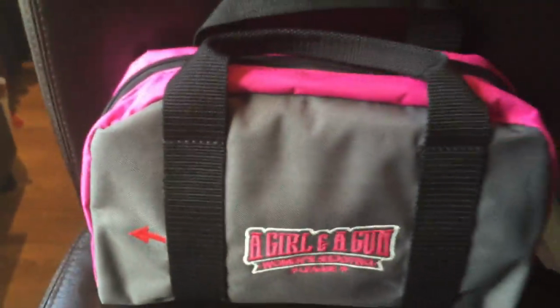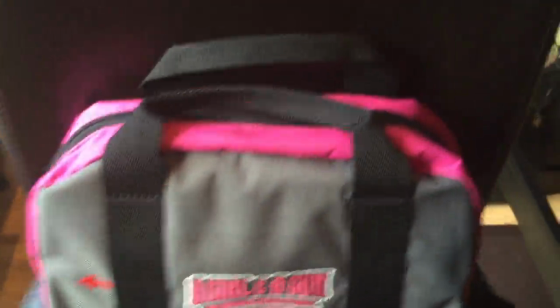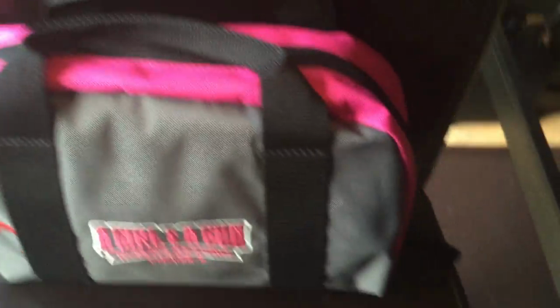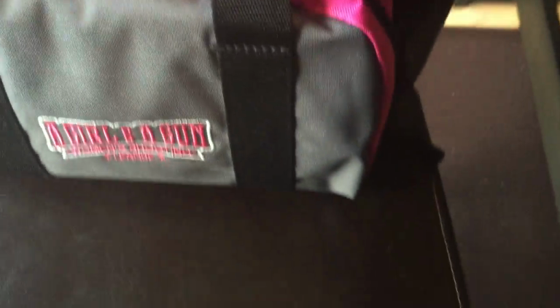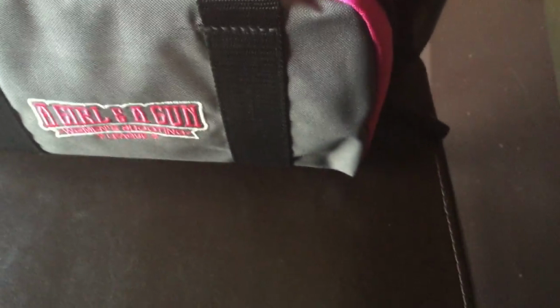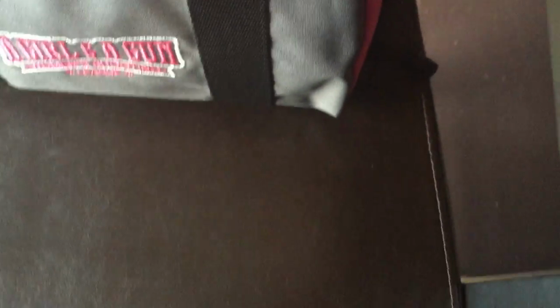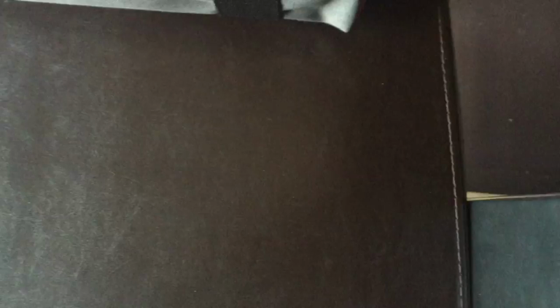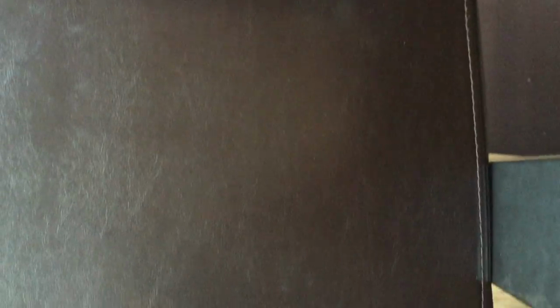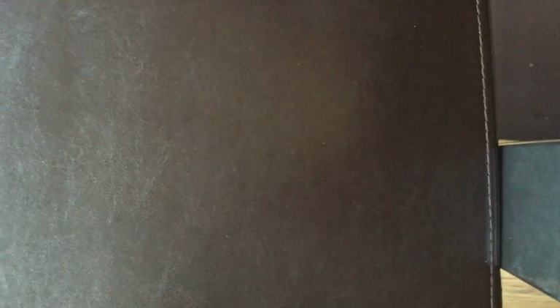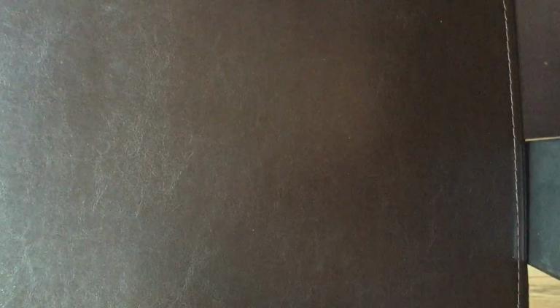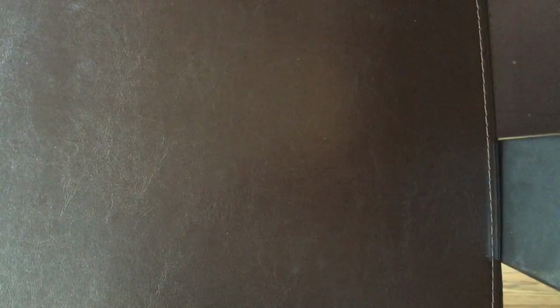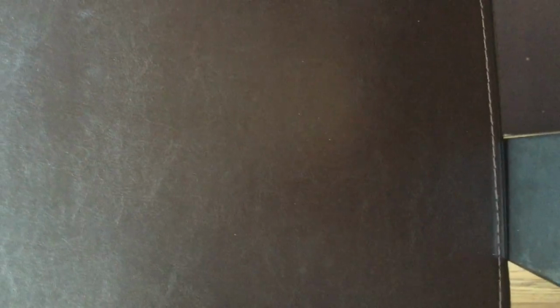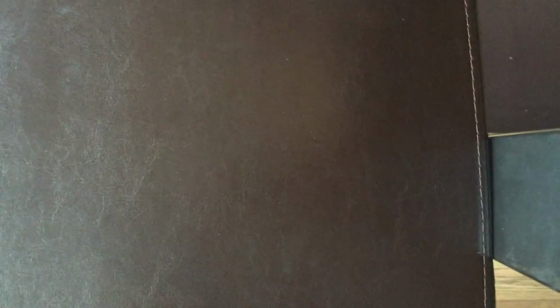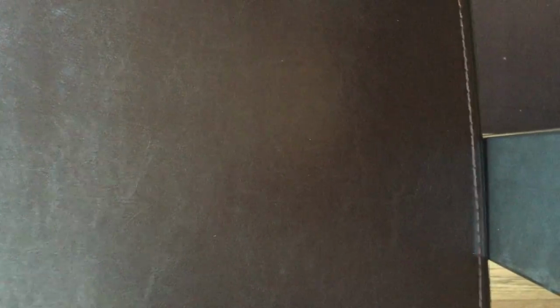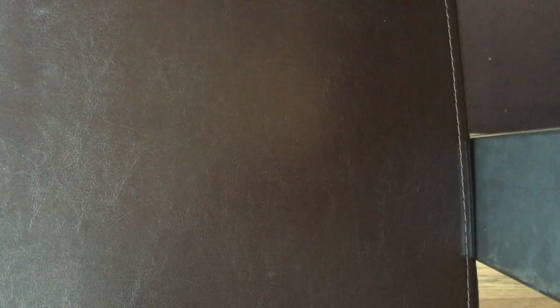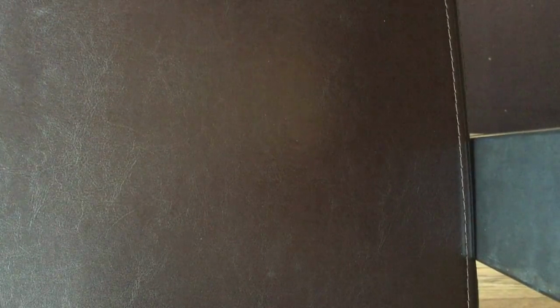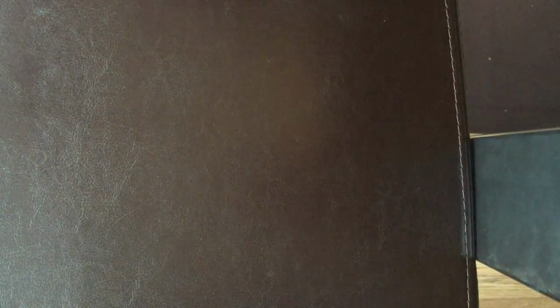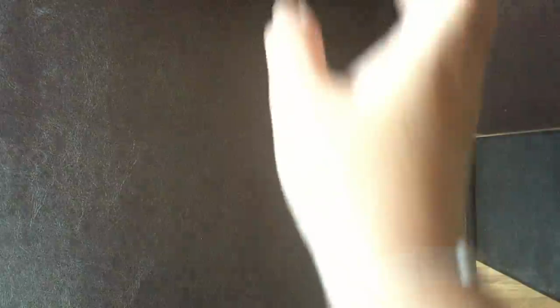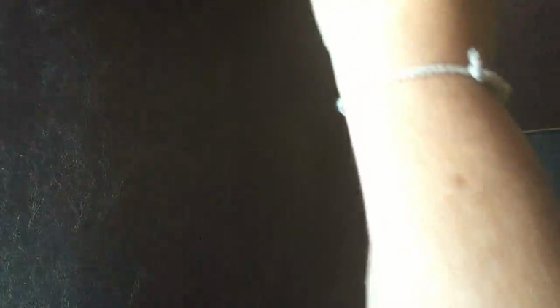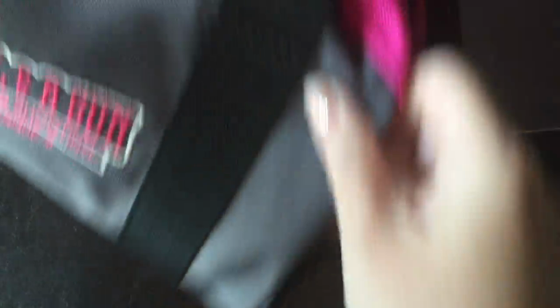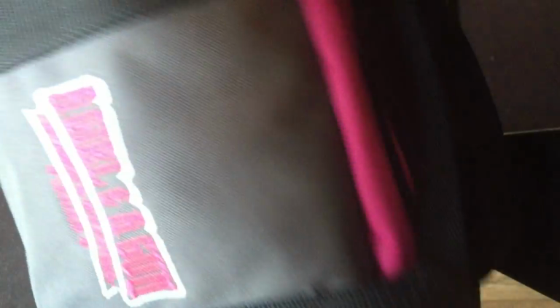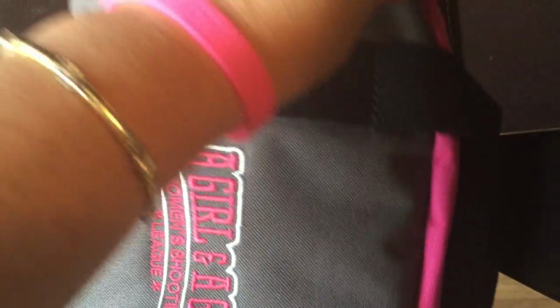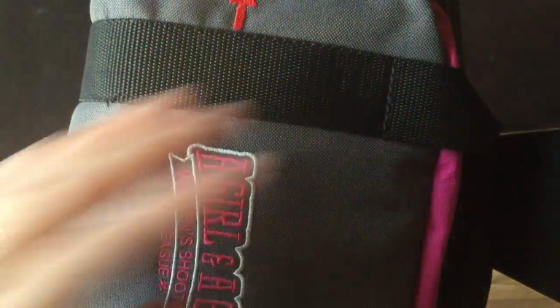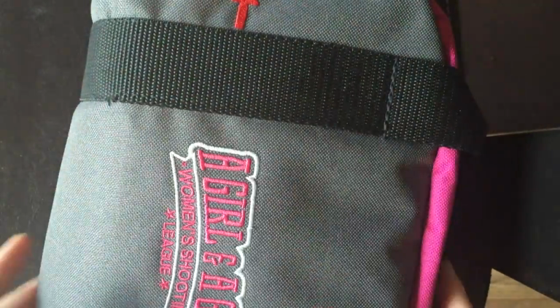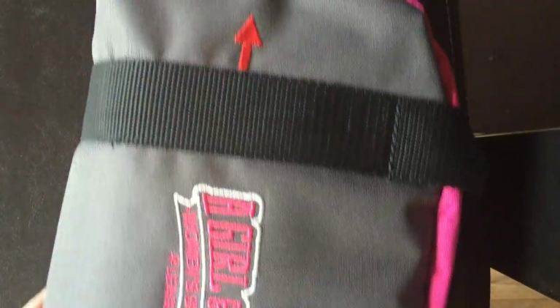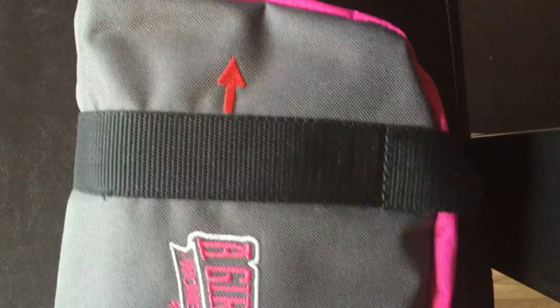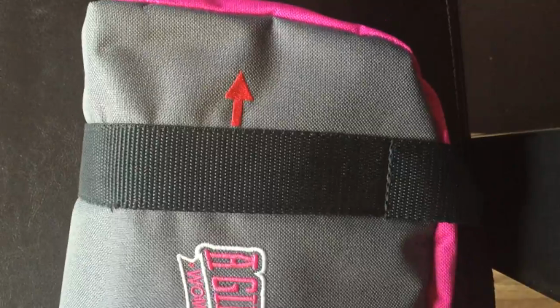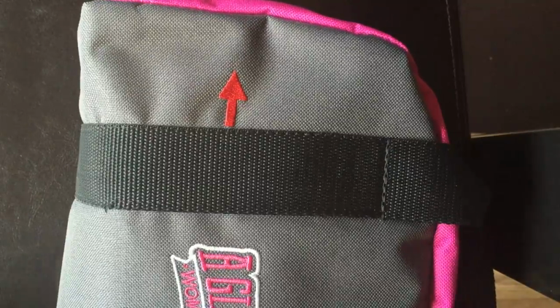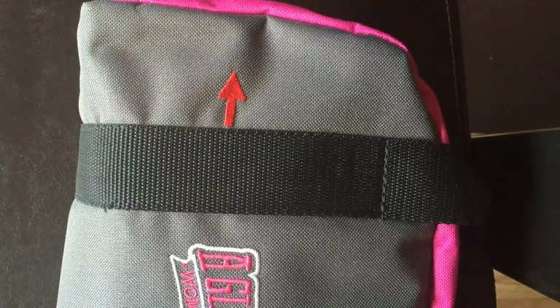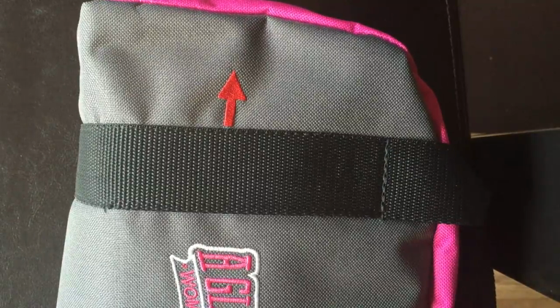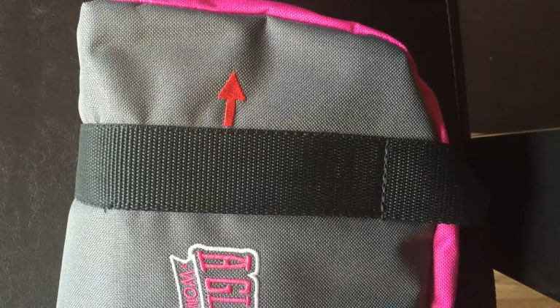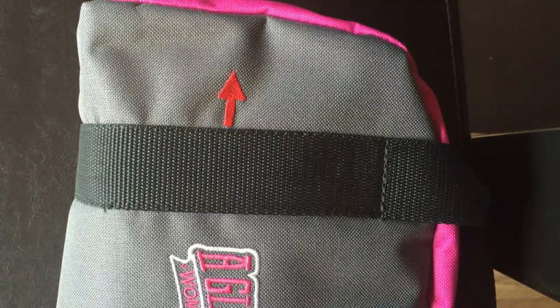This really comes in handy when you're going to an indoor range when it can be crowded. The muzzle indicator is a great way for you to know that you put the bag down just like that on the bench.